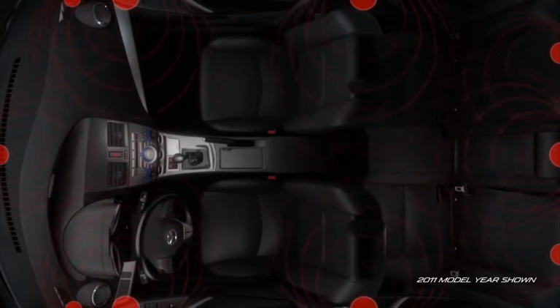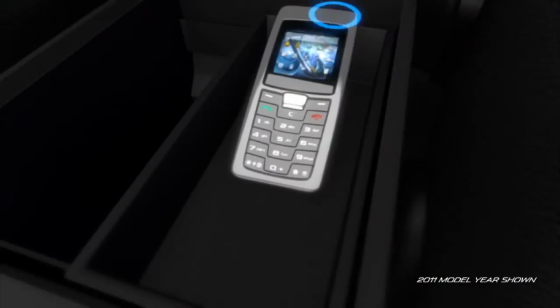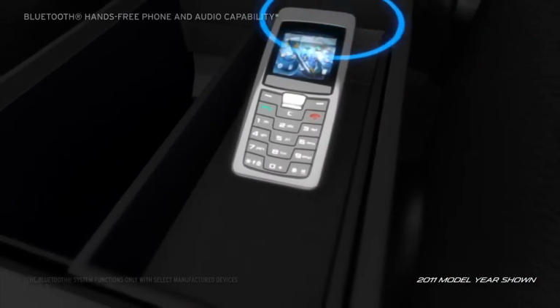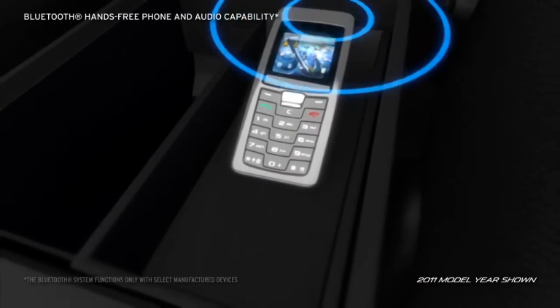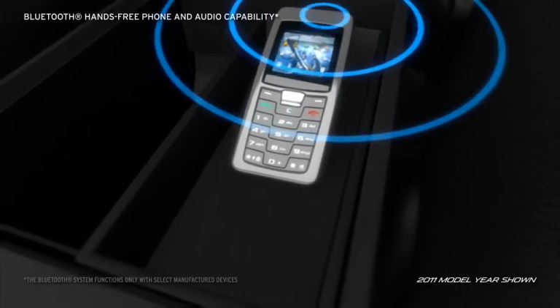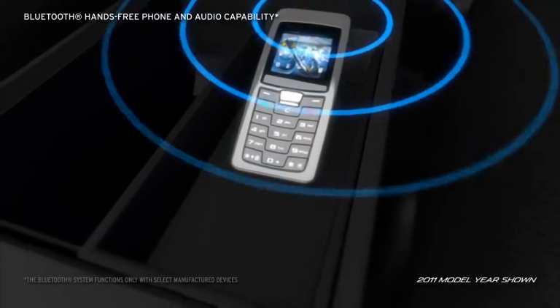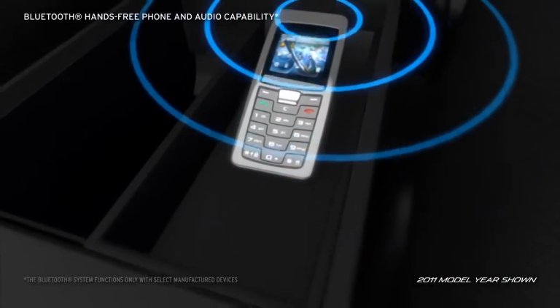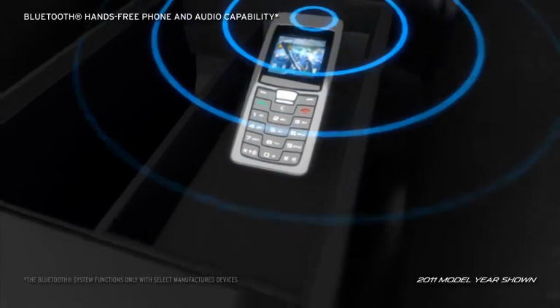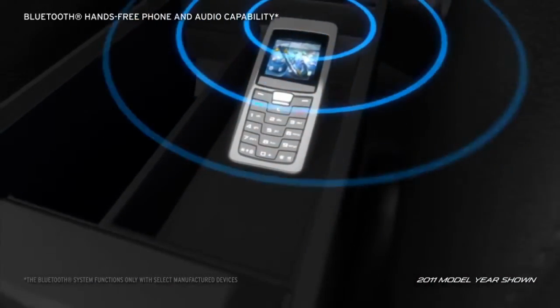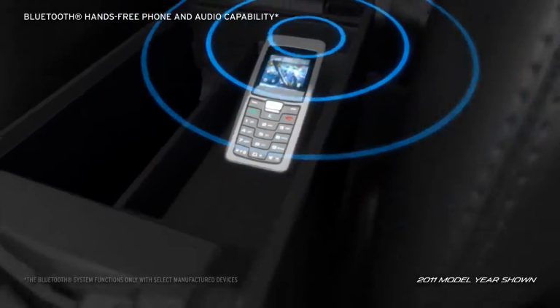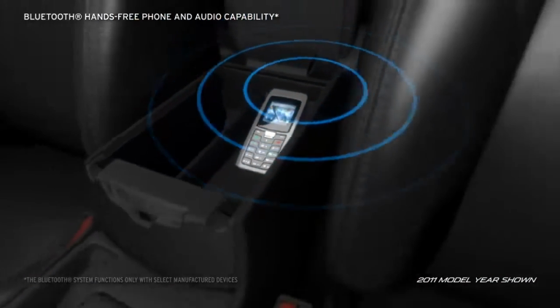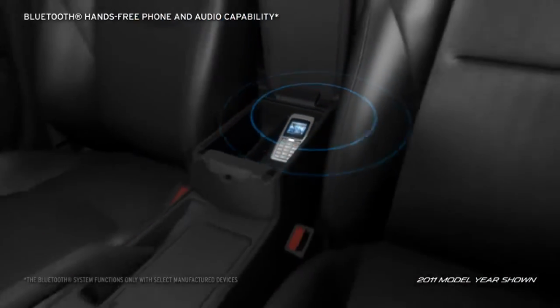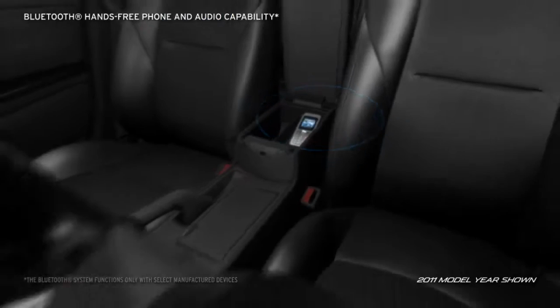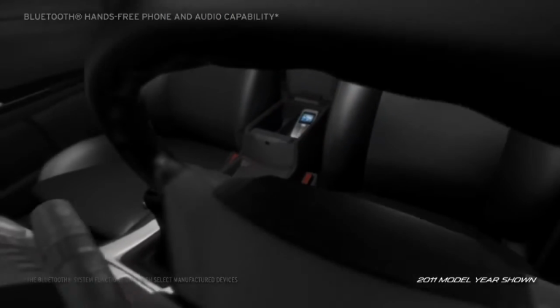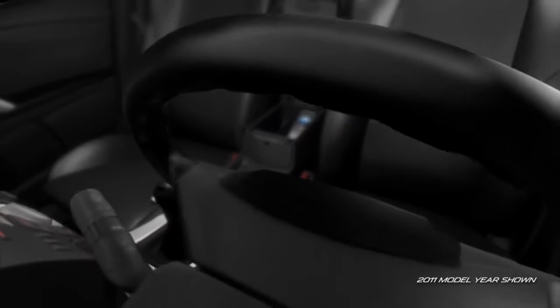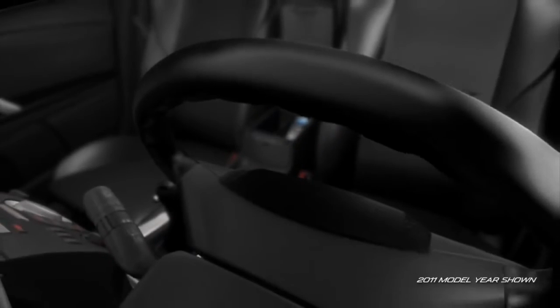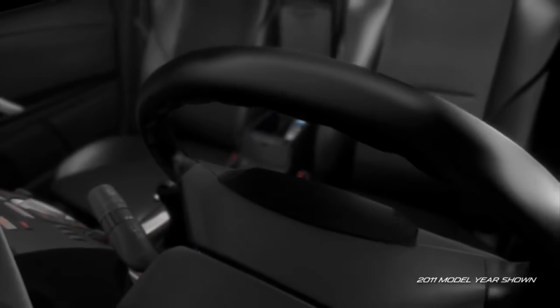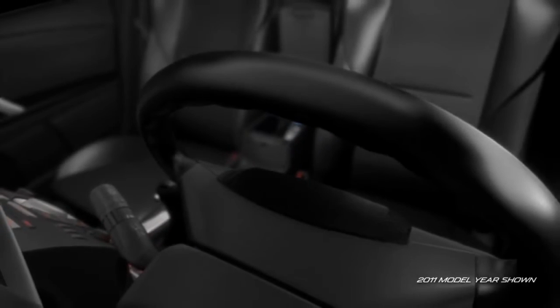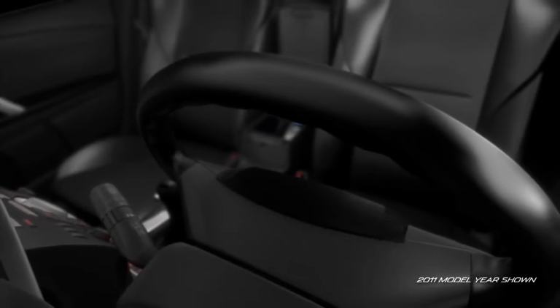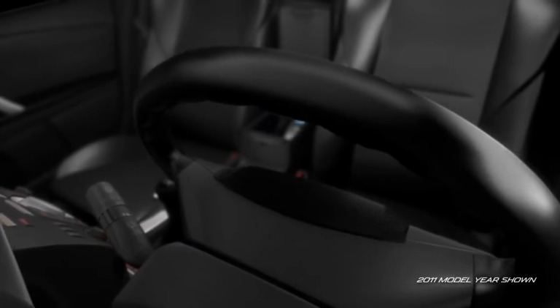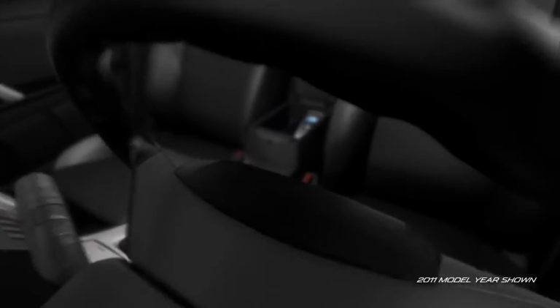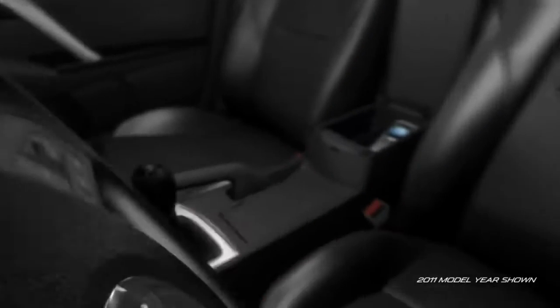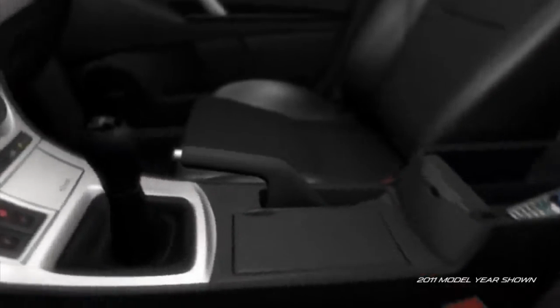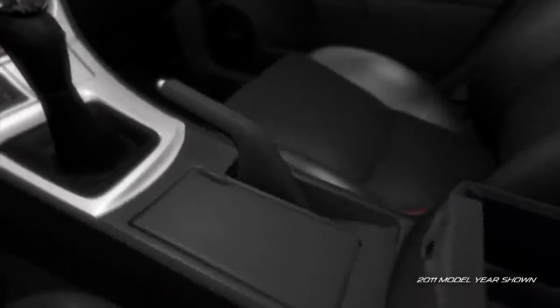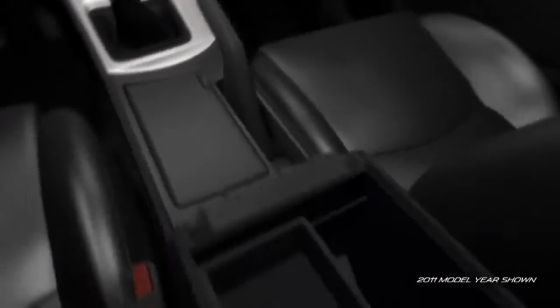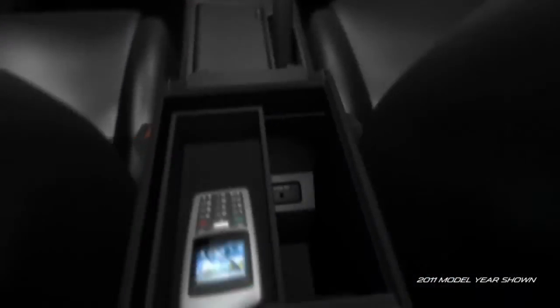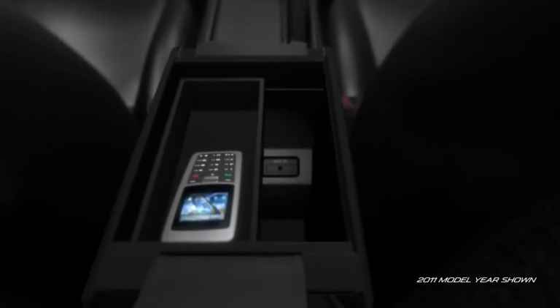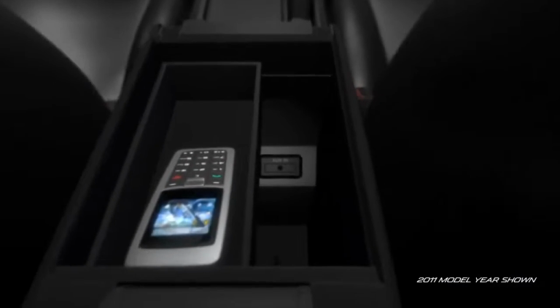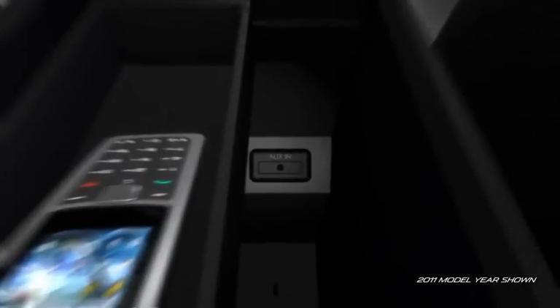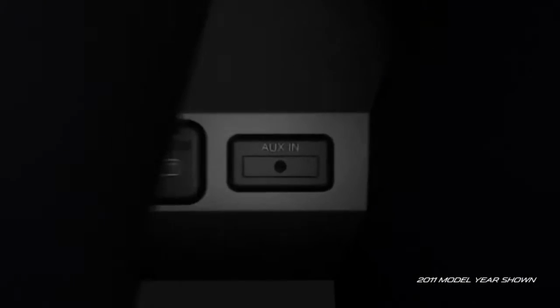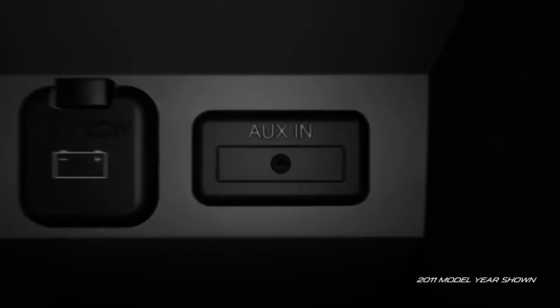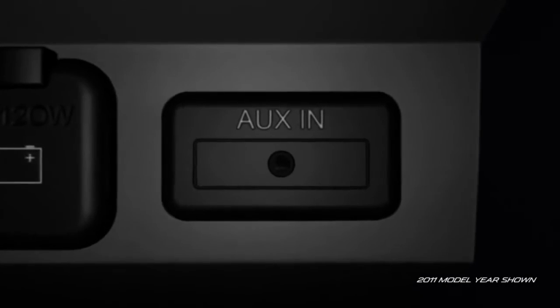The Bluetooth hands-free phone and audio capability lets you stay connected while your hands stay safely on the wheel. If you want to check out the tunes on your portable MP3 music player, just plug it into the auxiliary audio input jack.